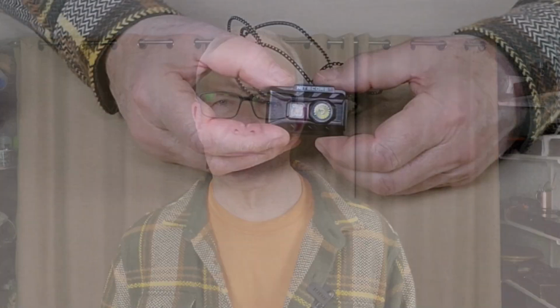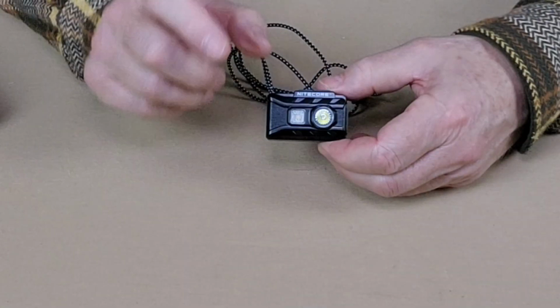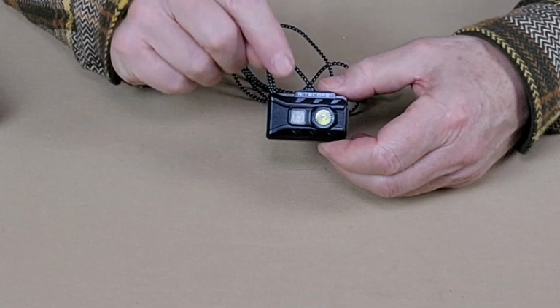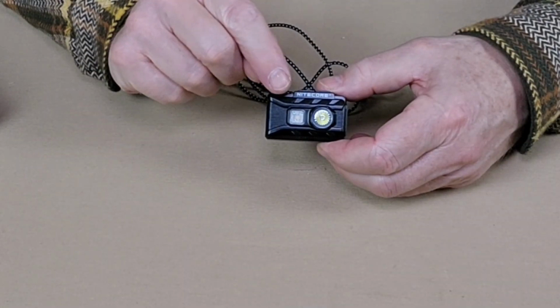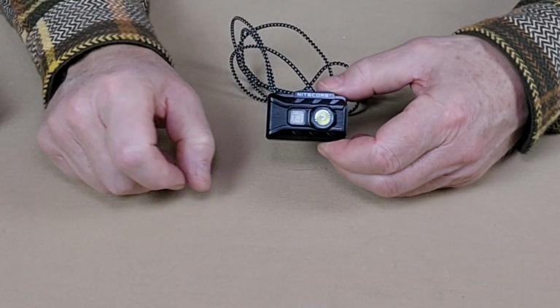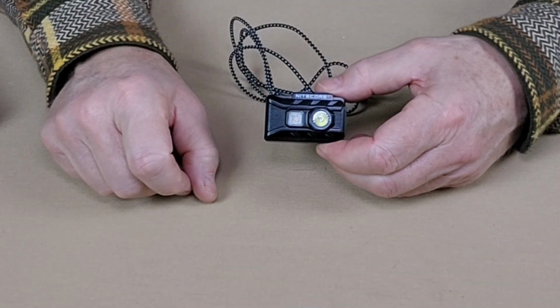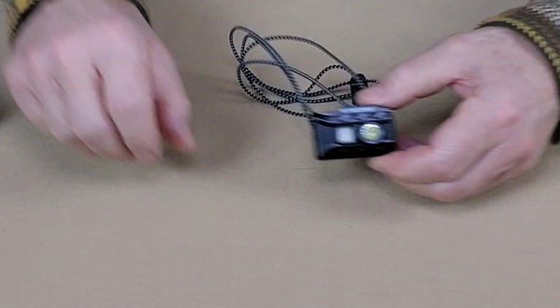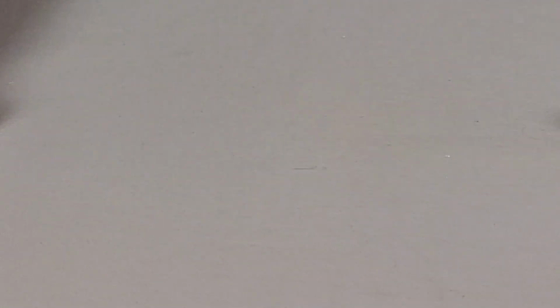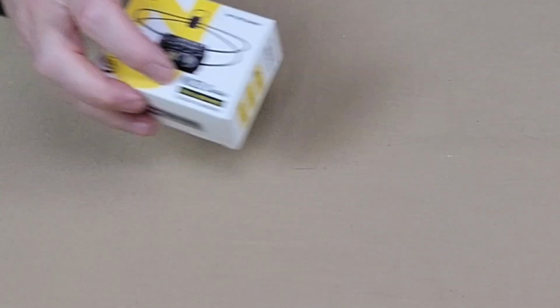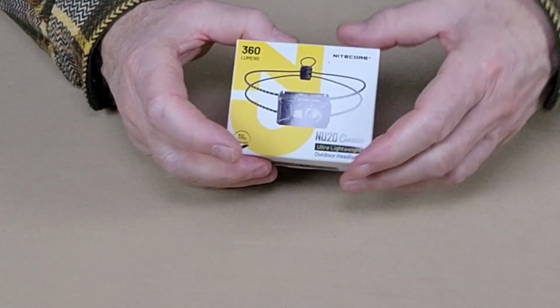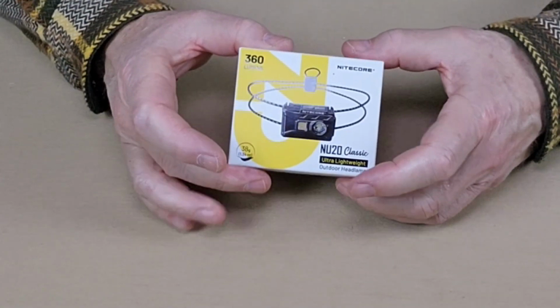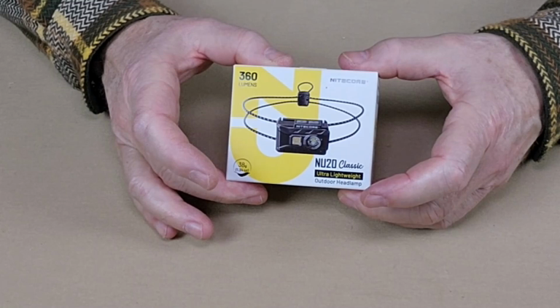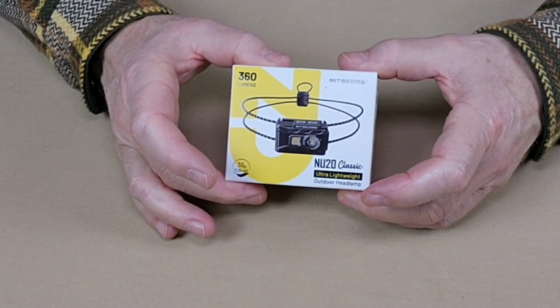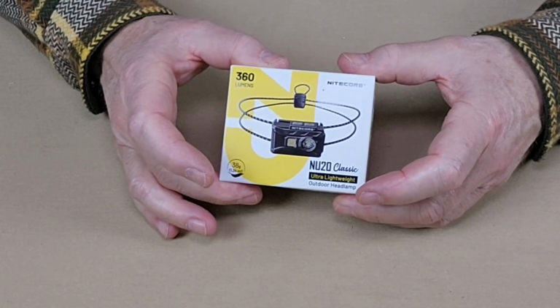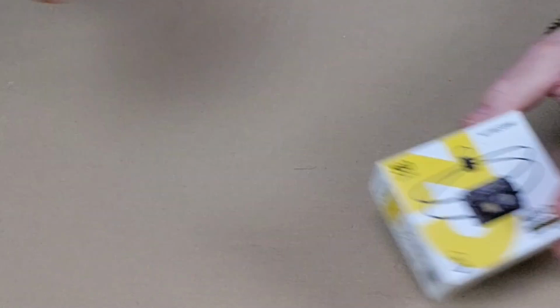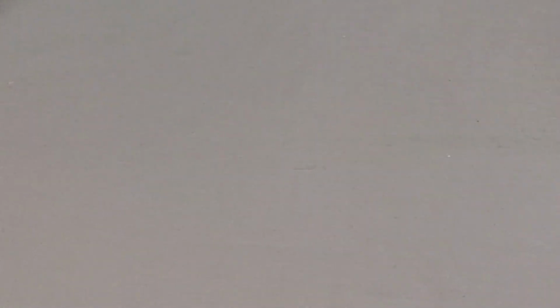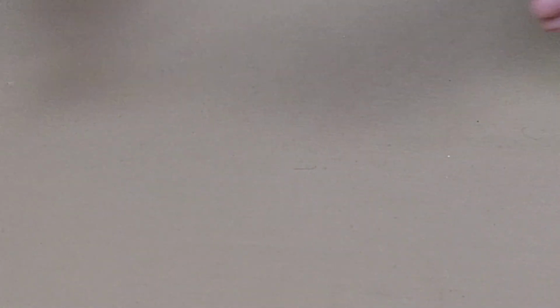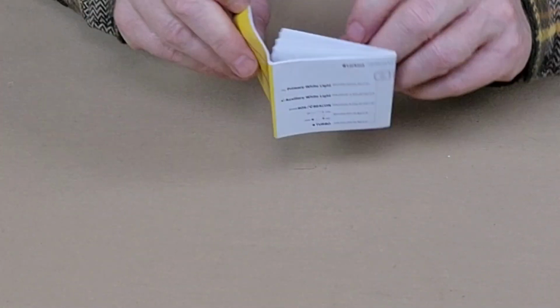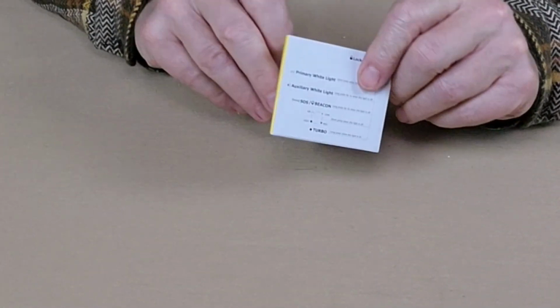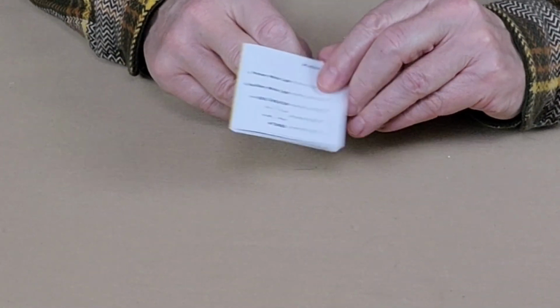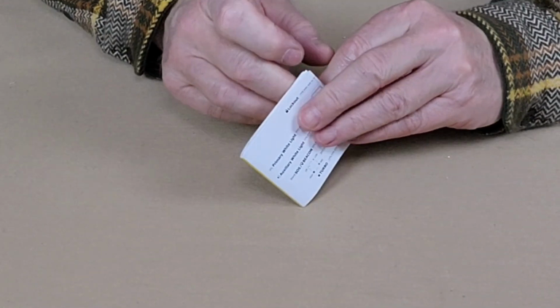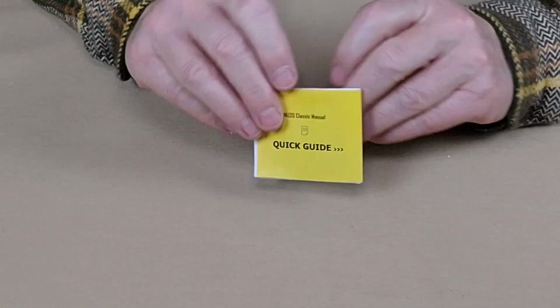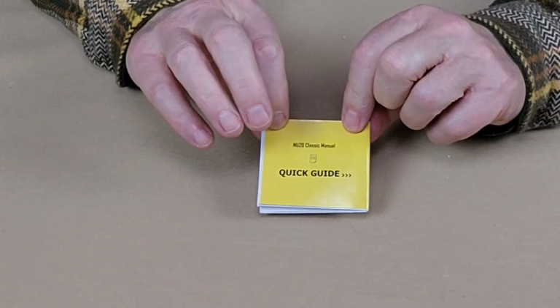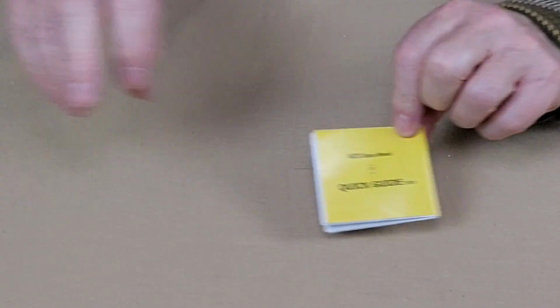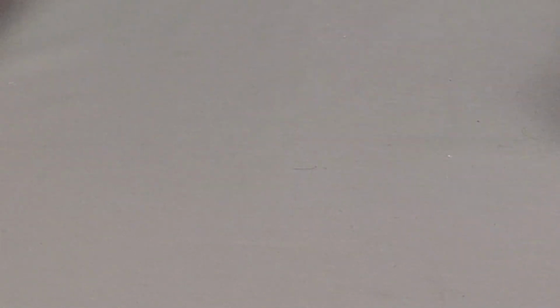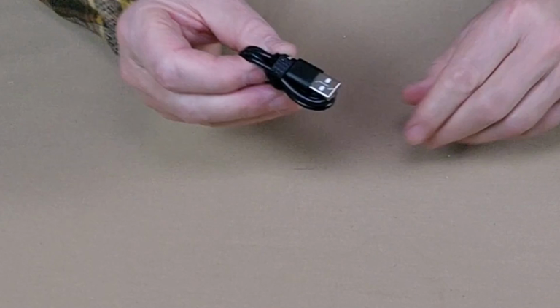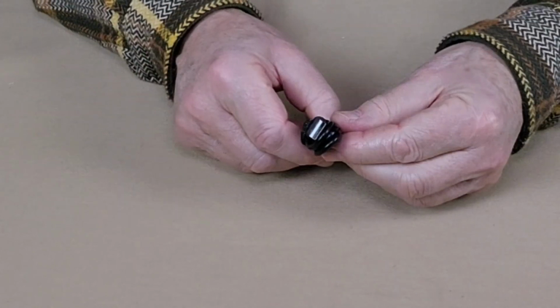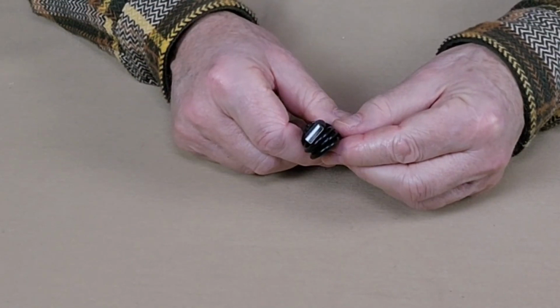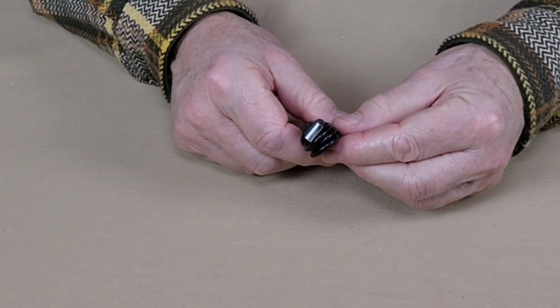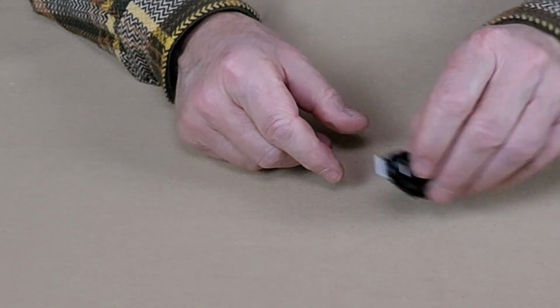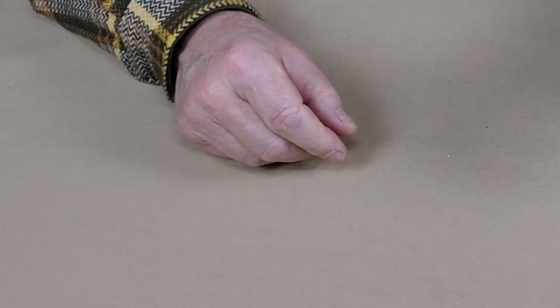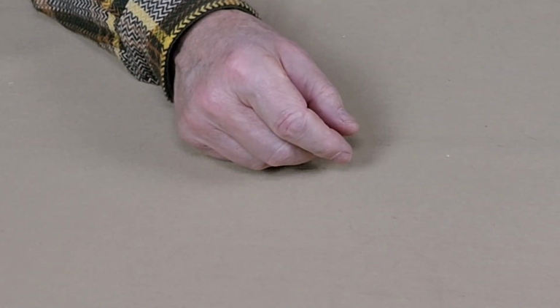Before we focus in on the lamp itself, let me share with you what else it came with. This is the box that the light arrived in. Inside of the box, two things: a manual with warranty information and a USB Type-C charging cable.